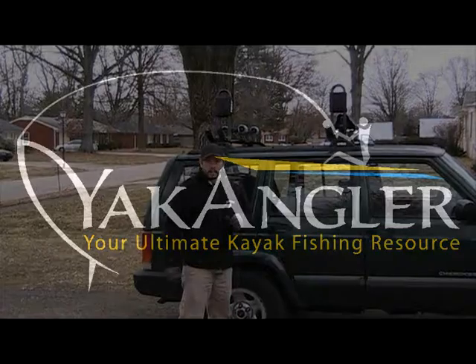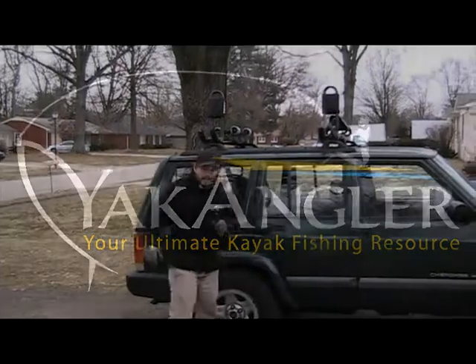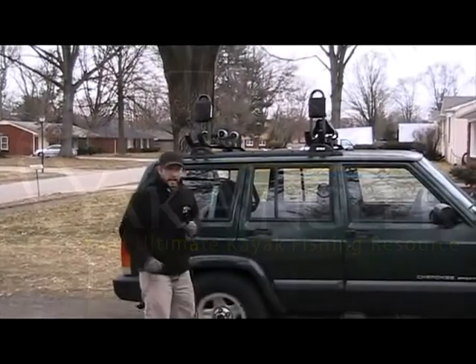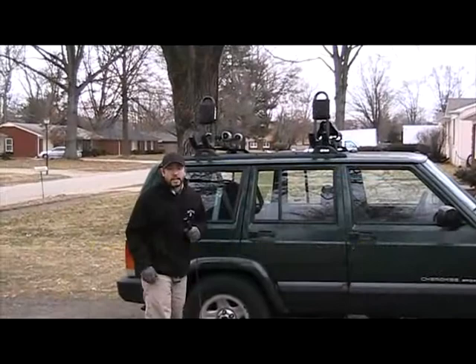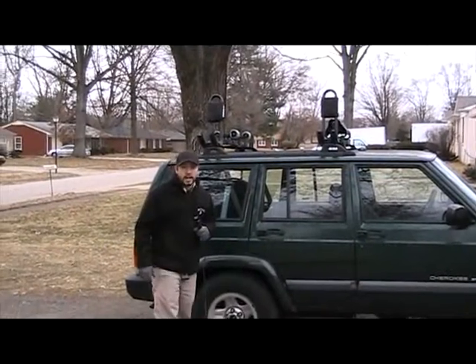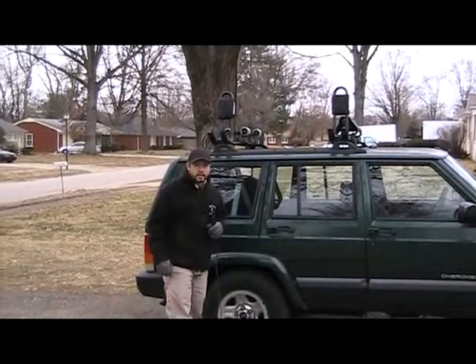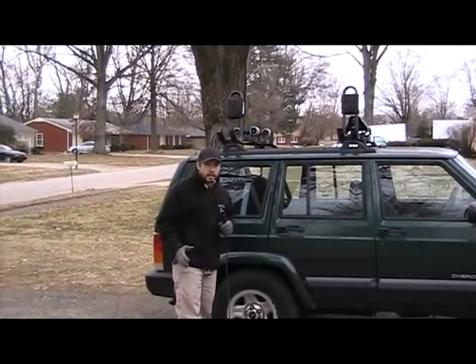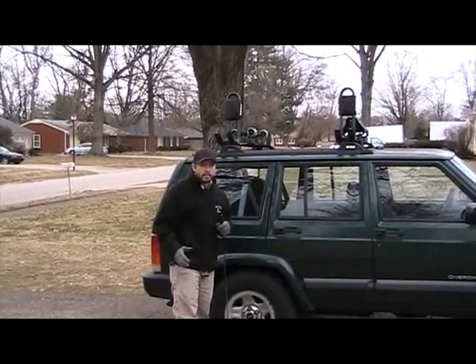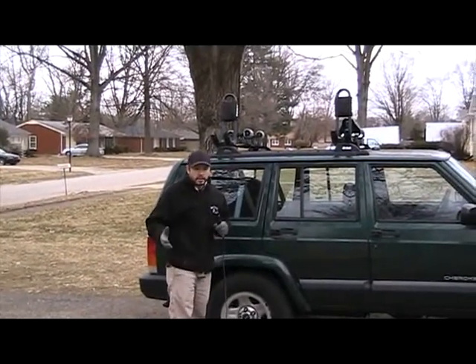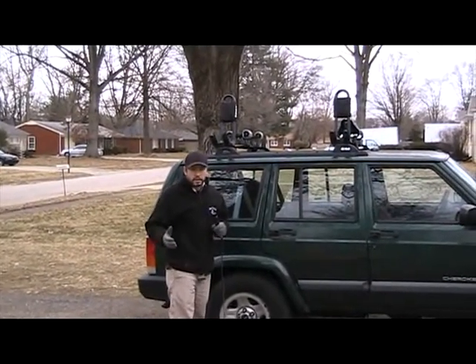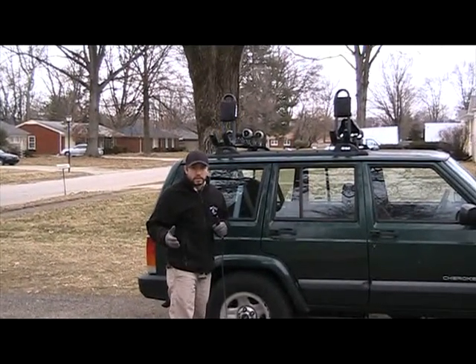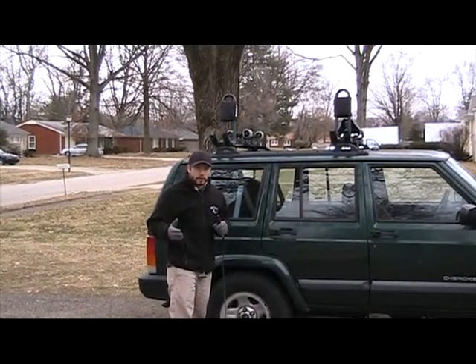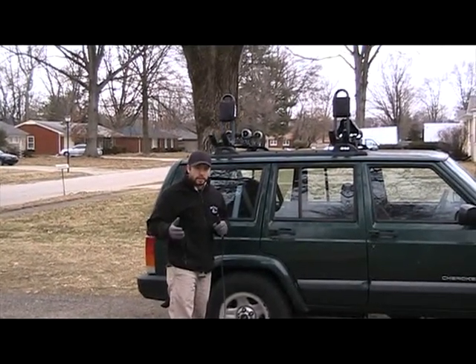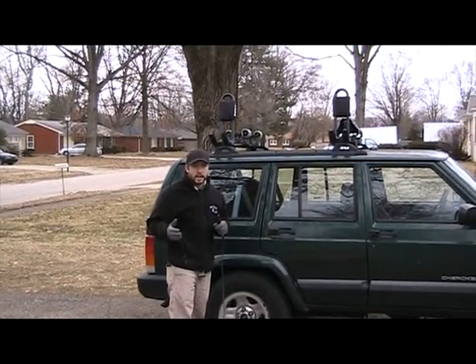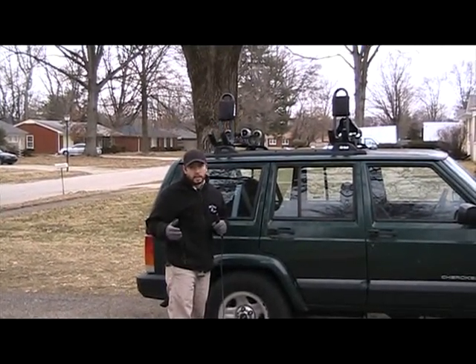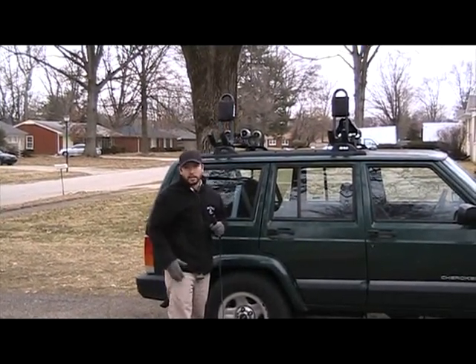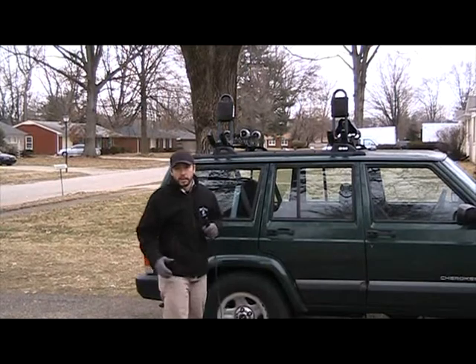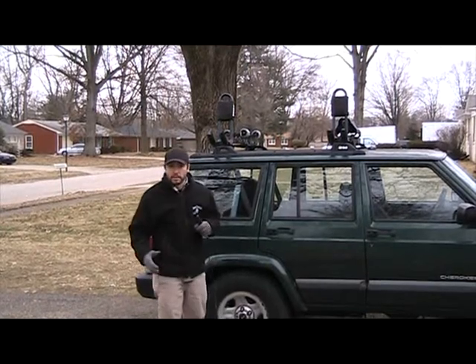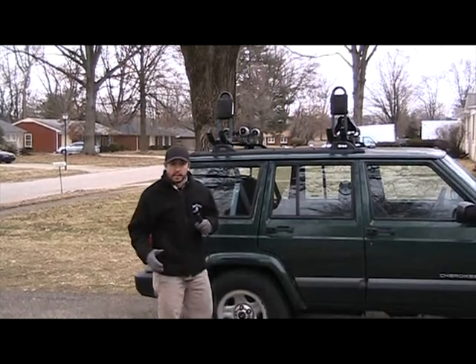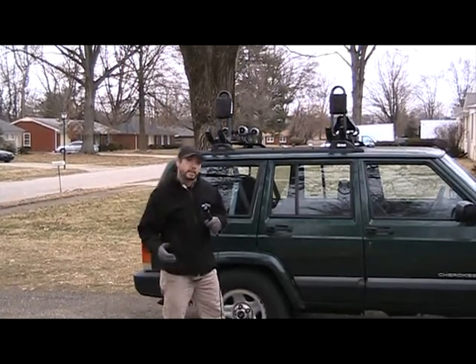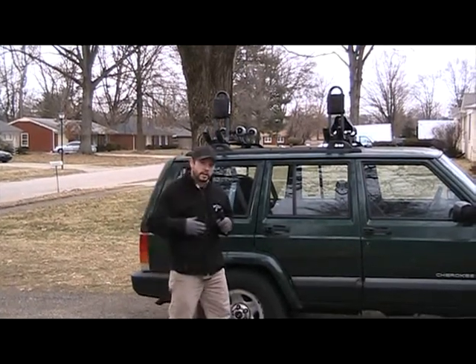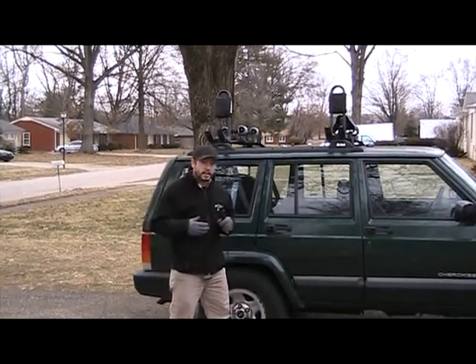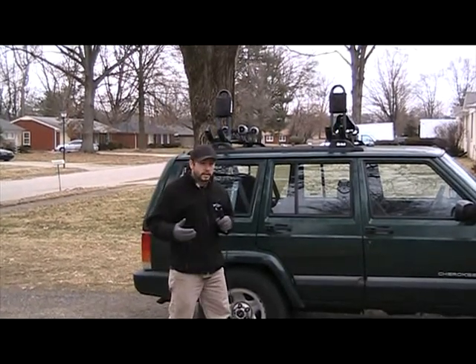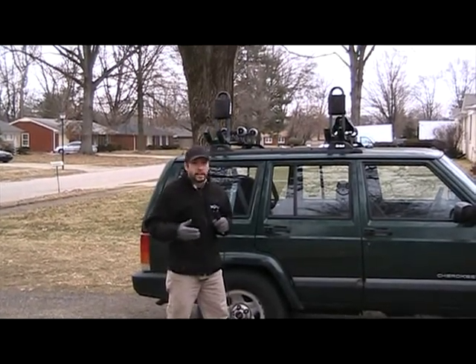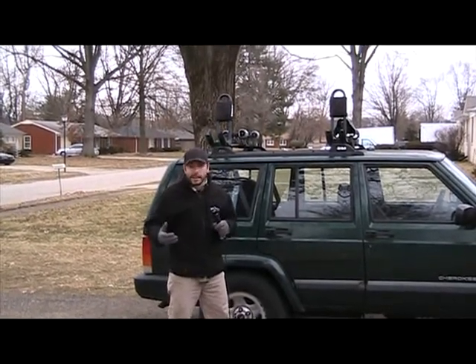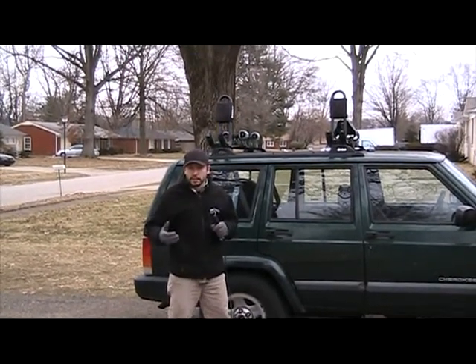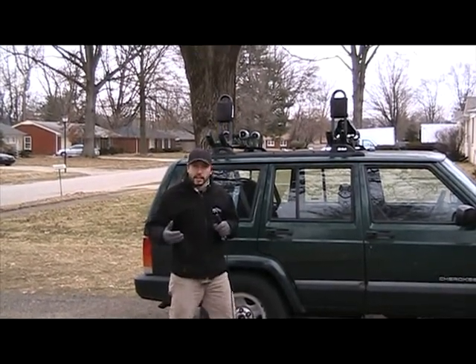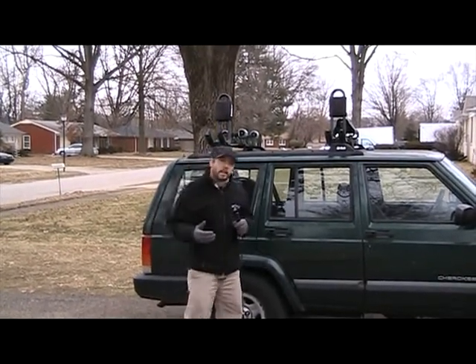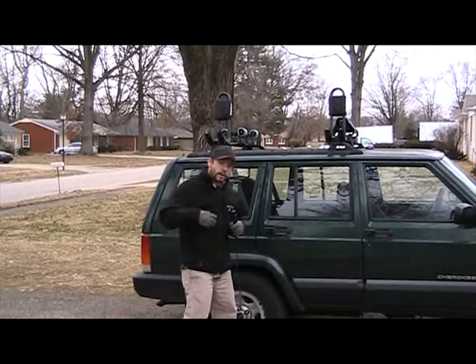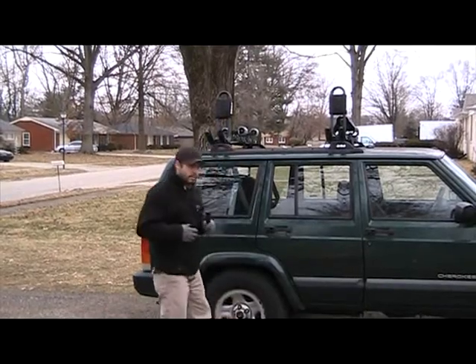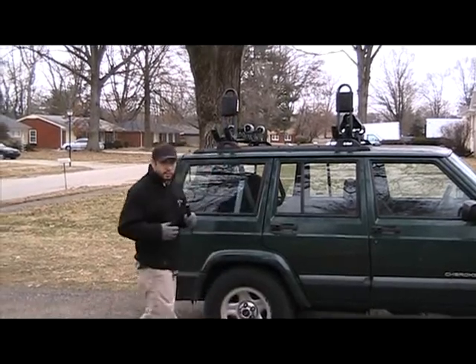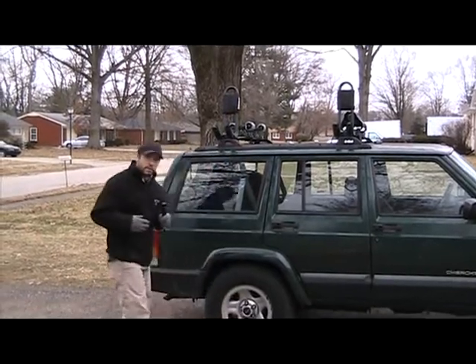Hey guys, this is Adam Hayes with yakangler.com. I just installed these Holy Rollers by Yakima along with the Mako Aero Saddles. I just wanted to show you guys how they install and how you load the kayak. Follow me and we'll do a quick little tour.